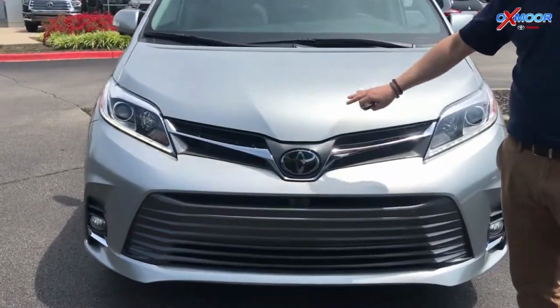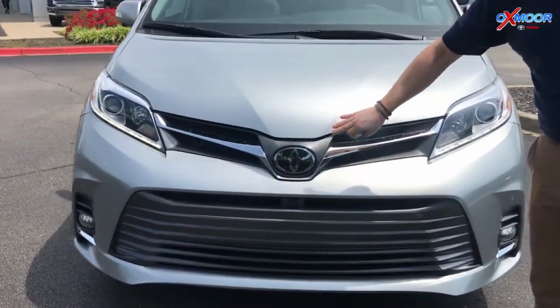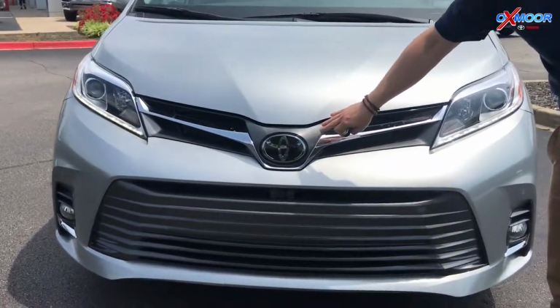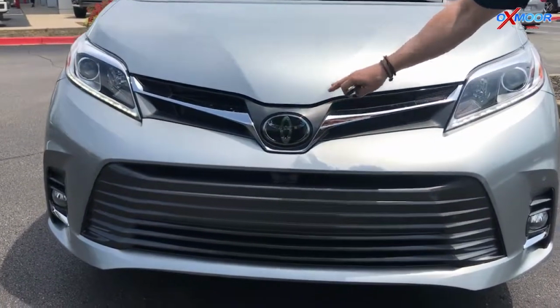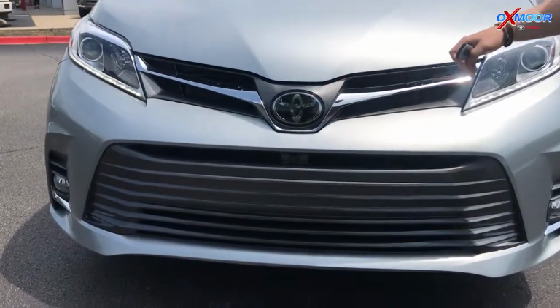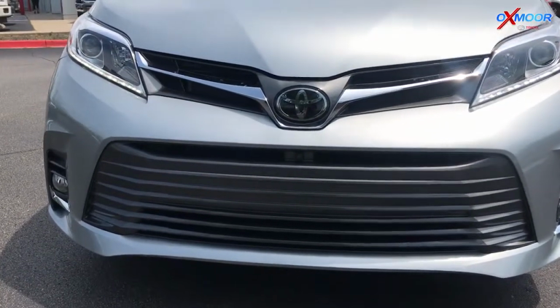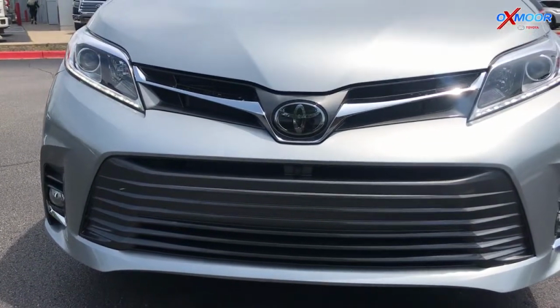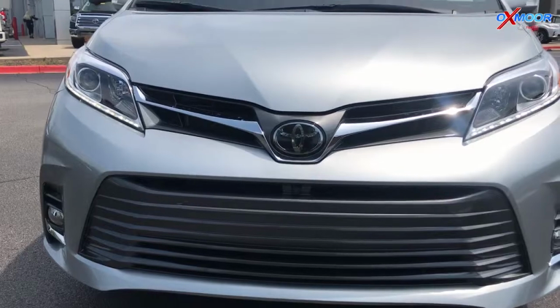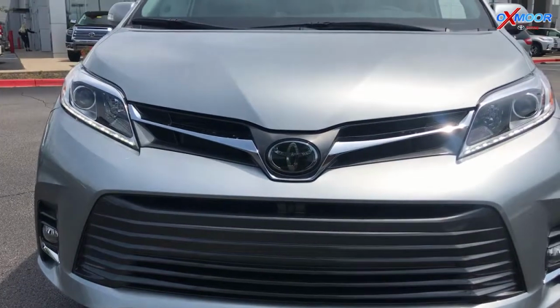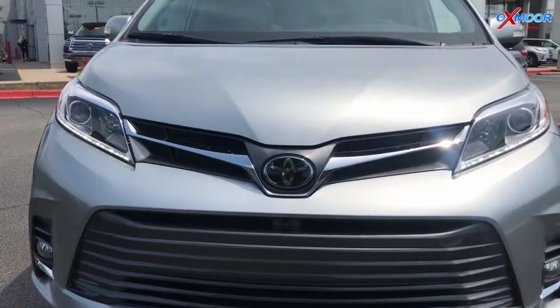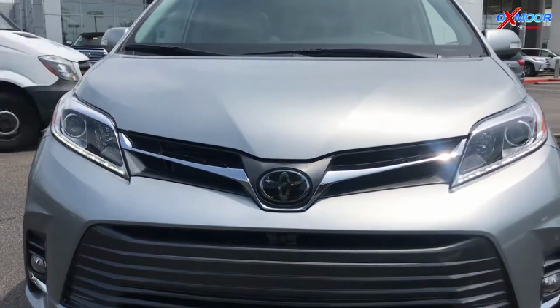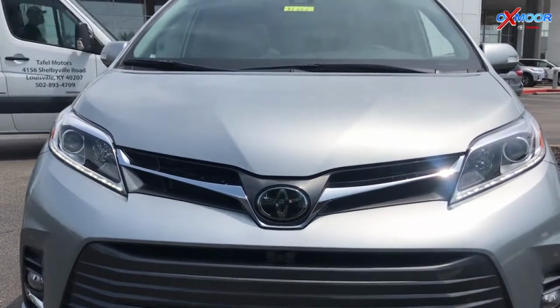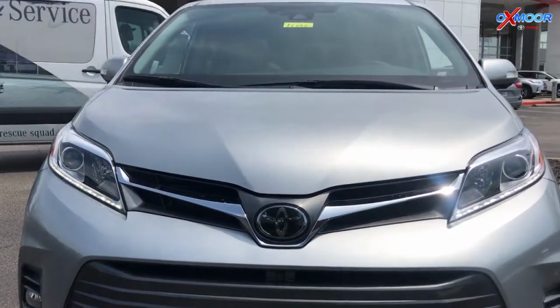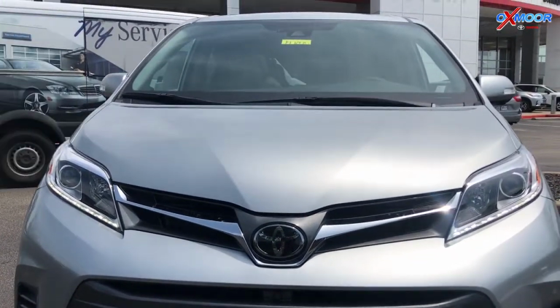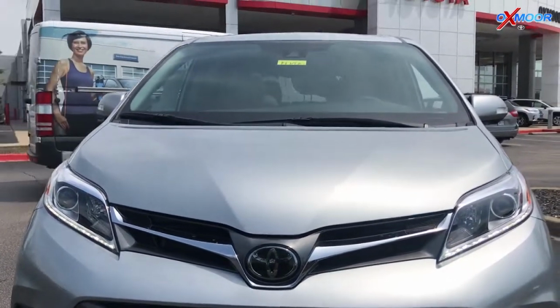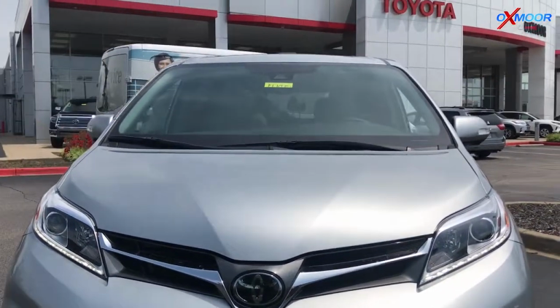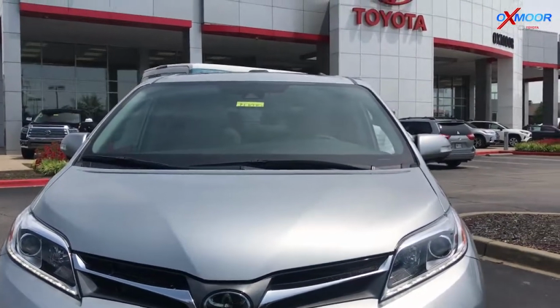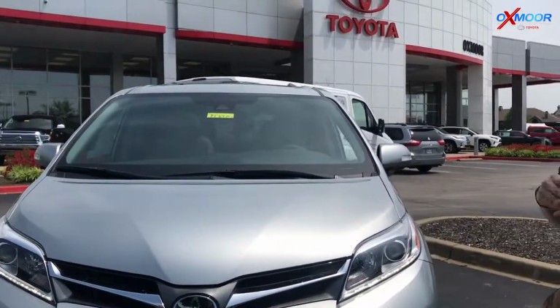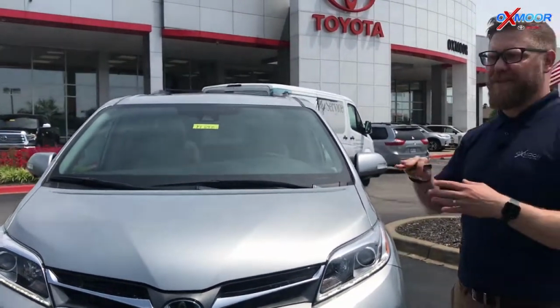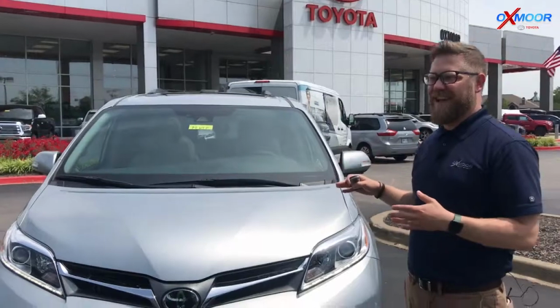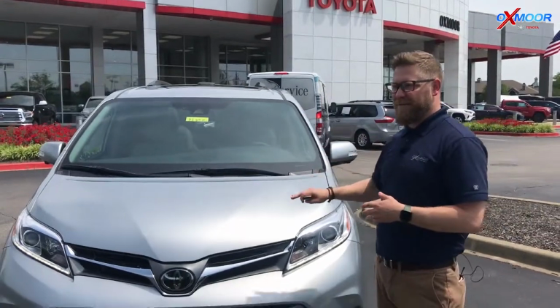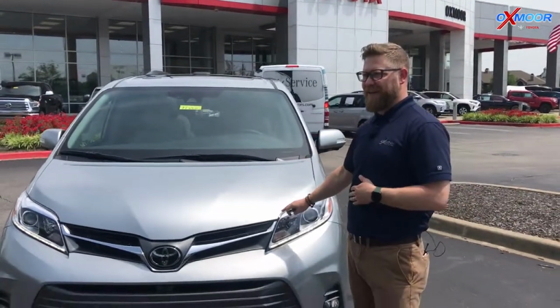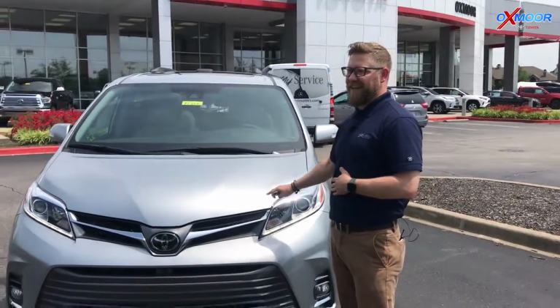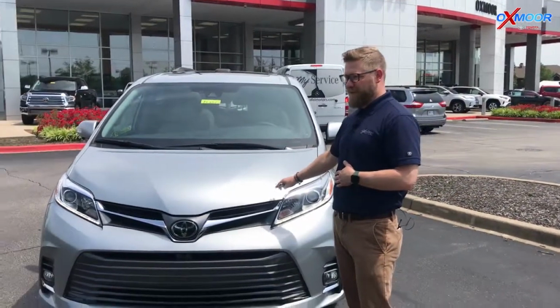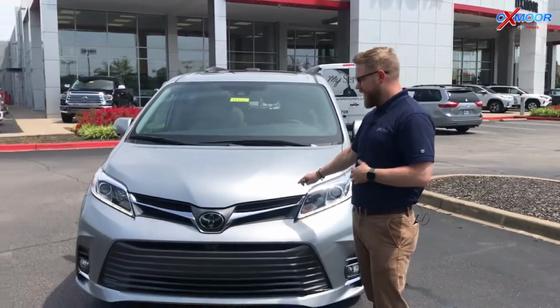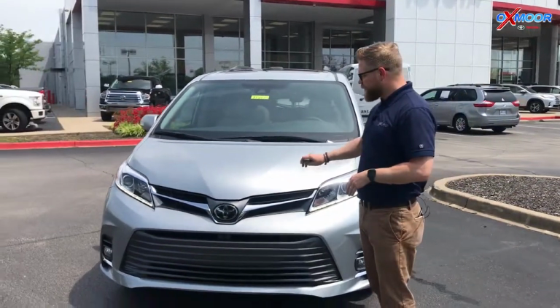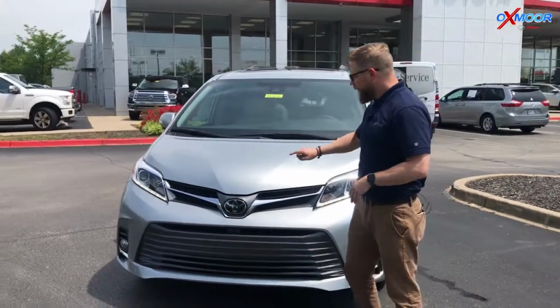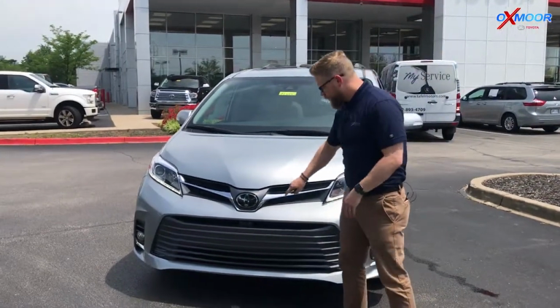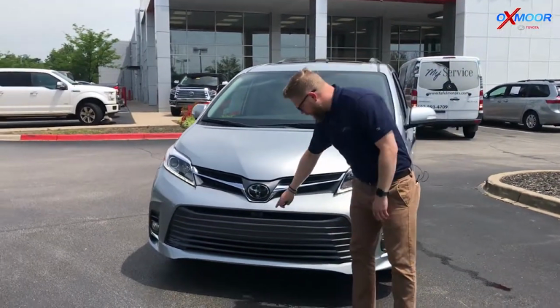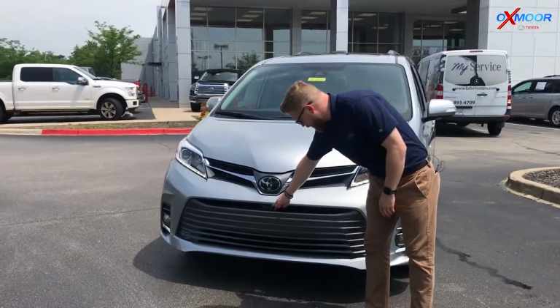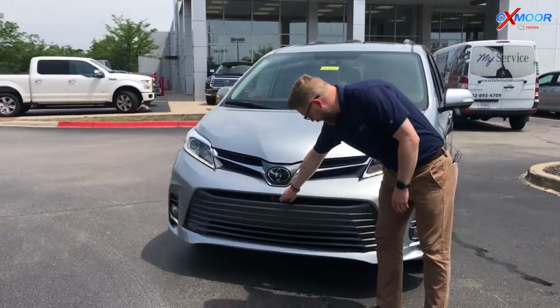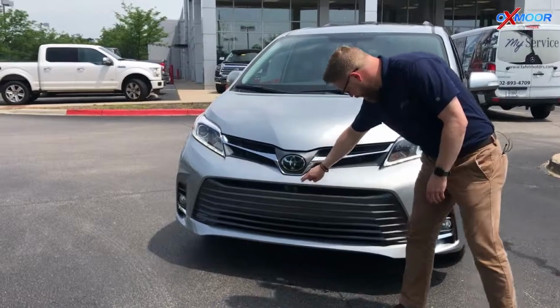You've got Toyota Safety Sense P: pre-collision pedestrian detection, automatic high beams, lane departure alert, and dynamic radar cruise control. All of that is standard in every 2019 and 2020 Sienna.